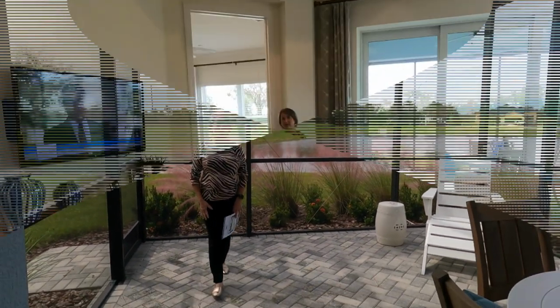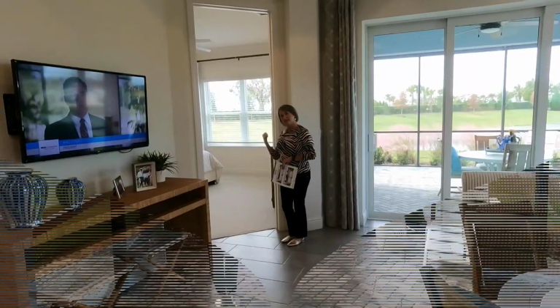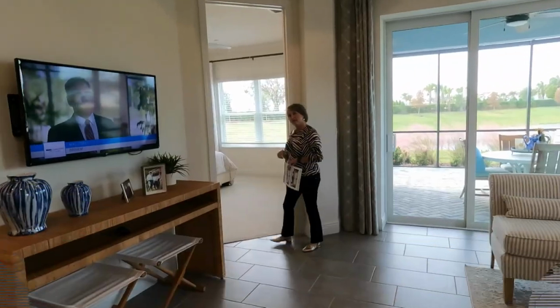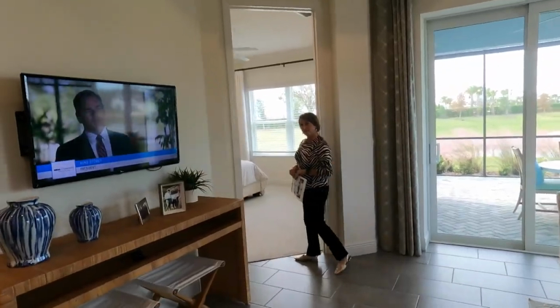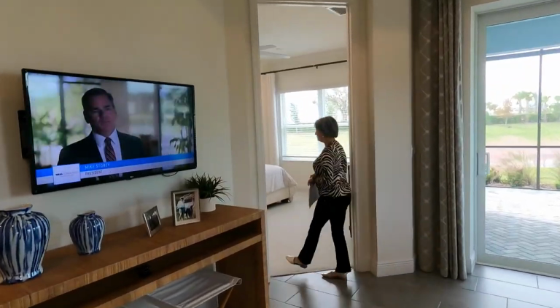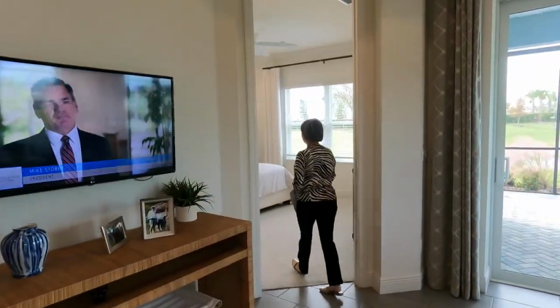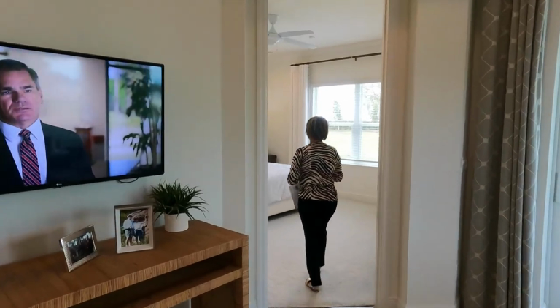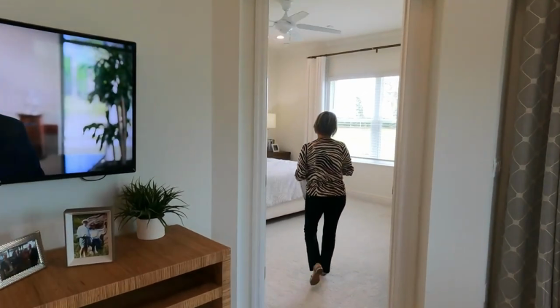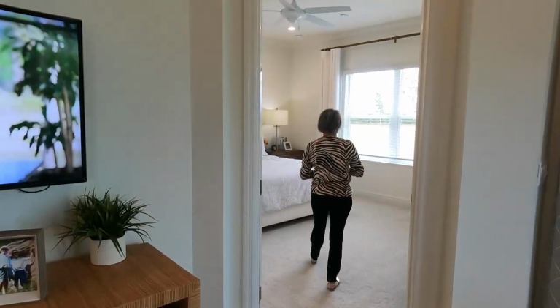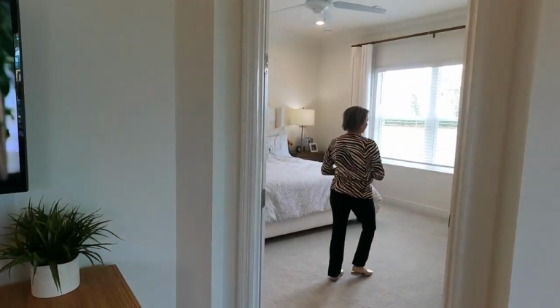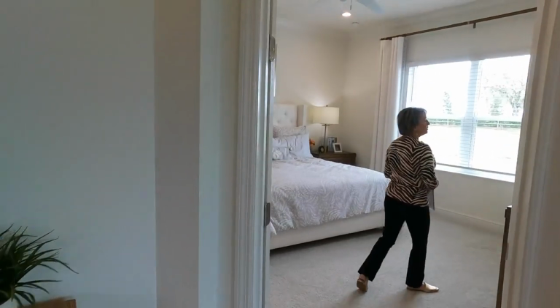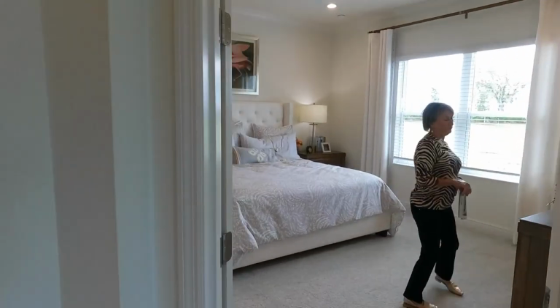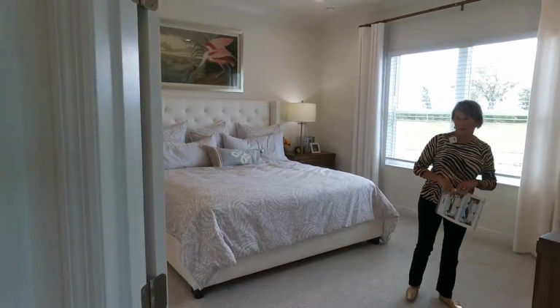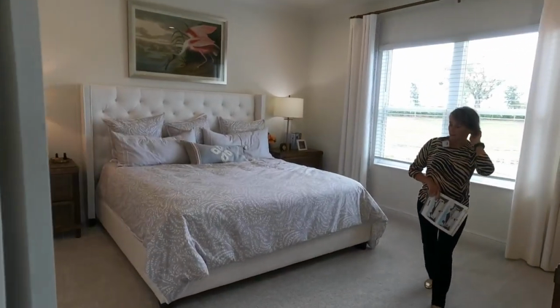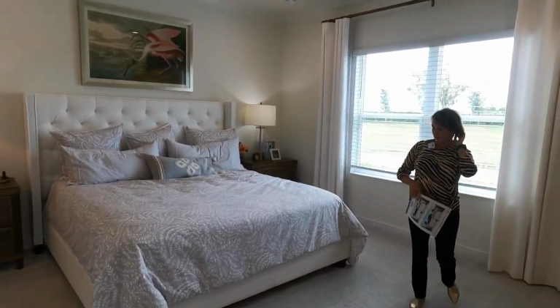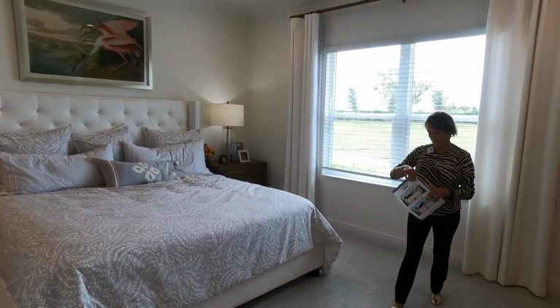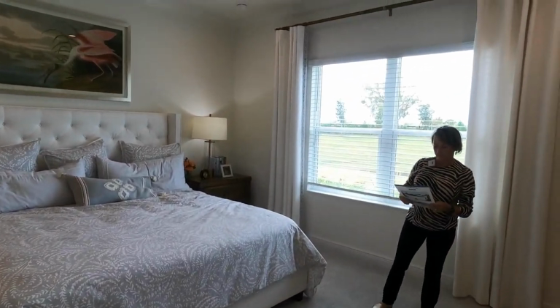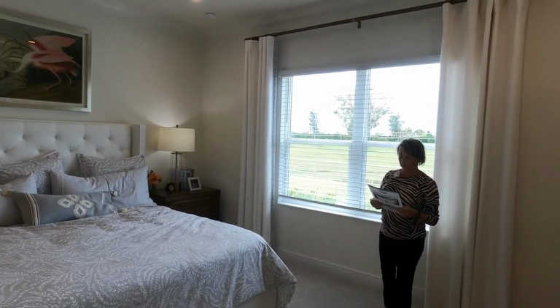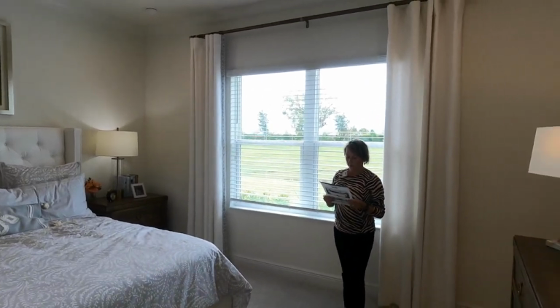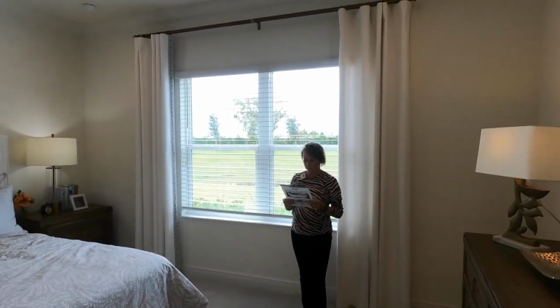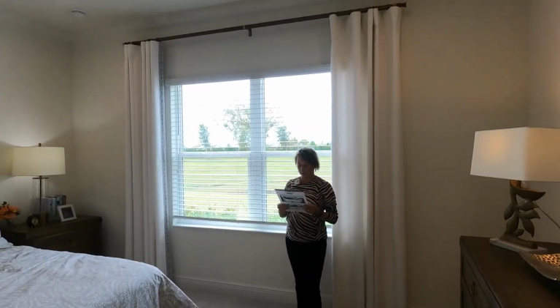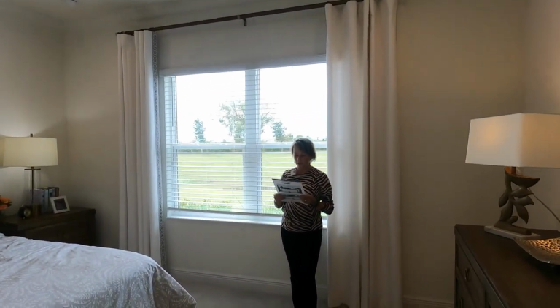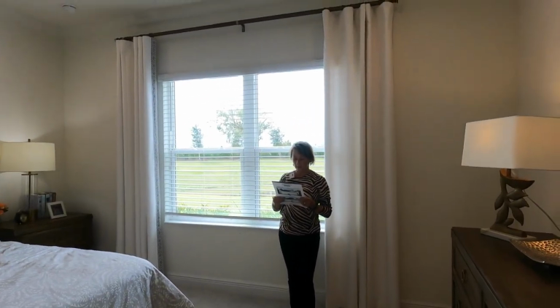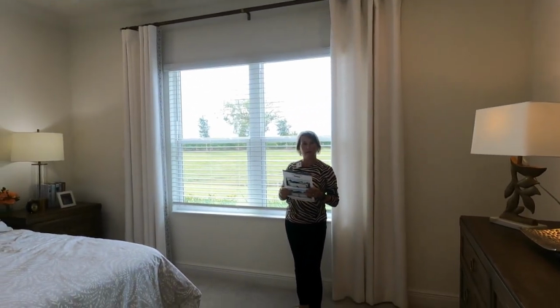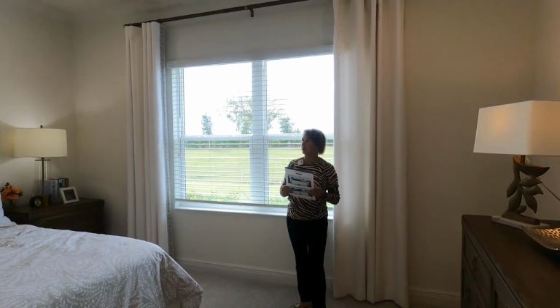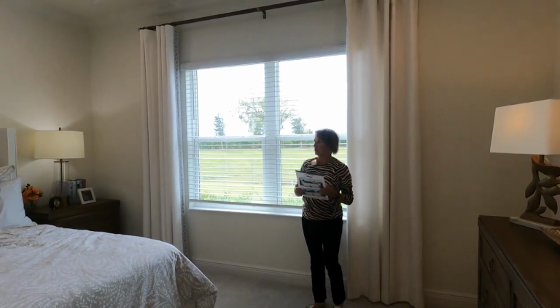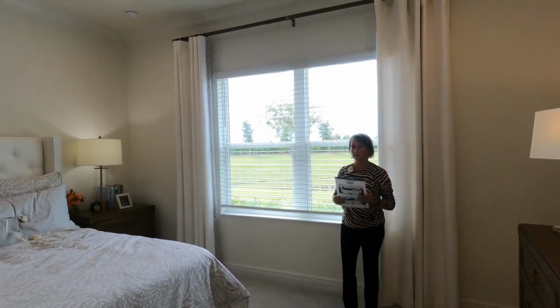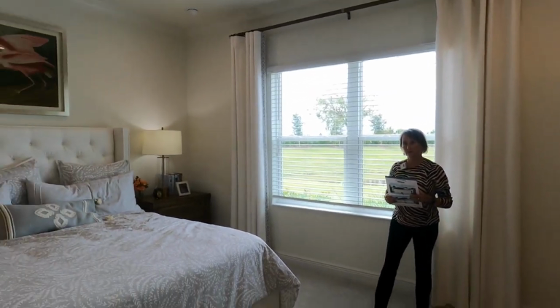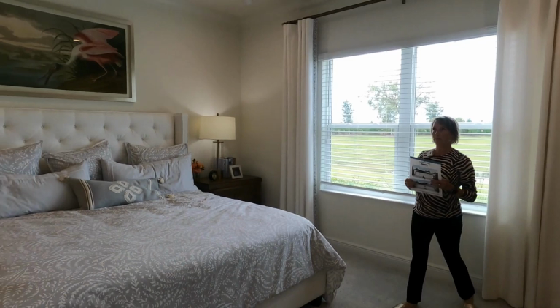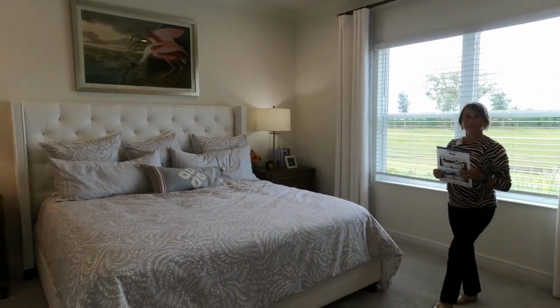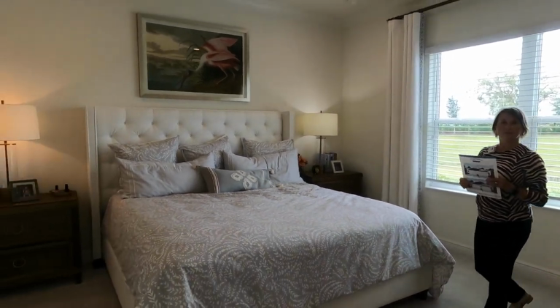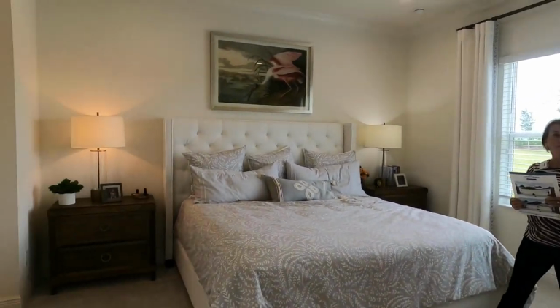Lastly, we're going to the primary suite — this feels enormous. According to the plans it is 14'8" by 13'11", so it is a big room.